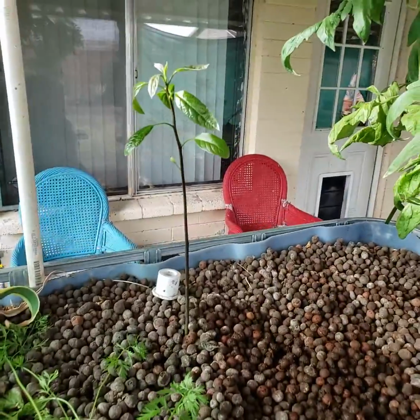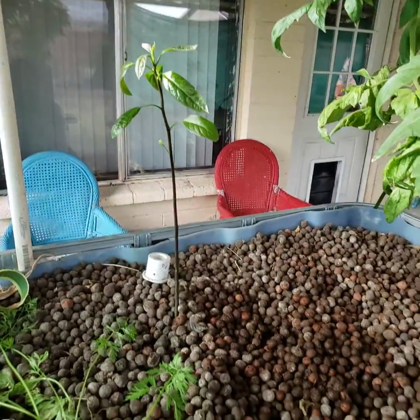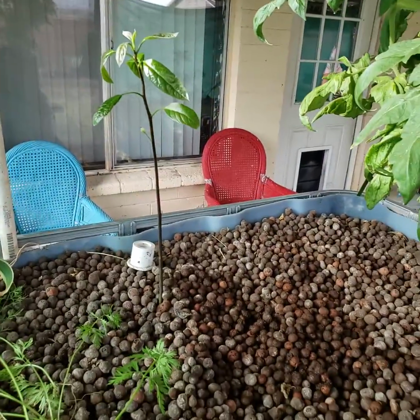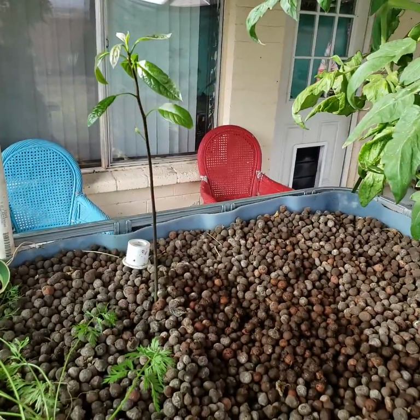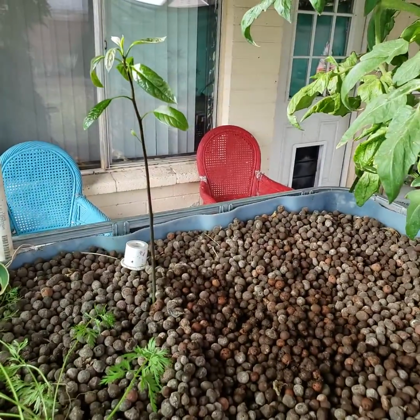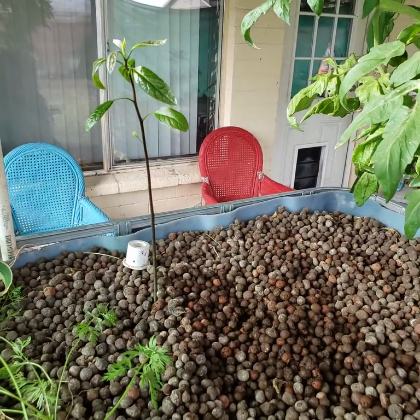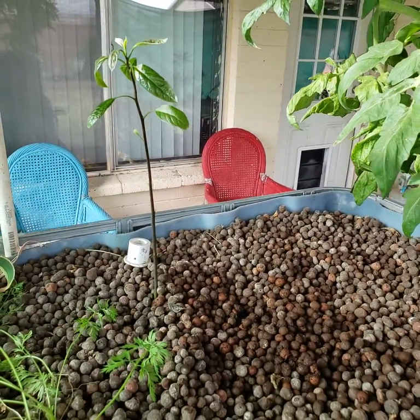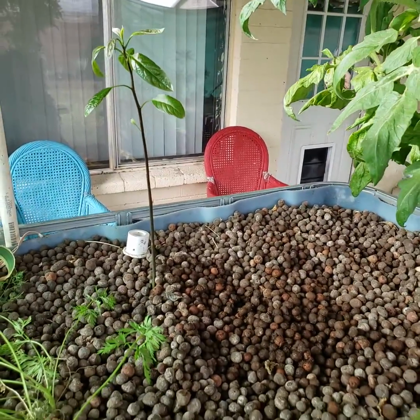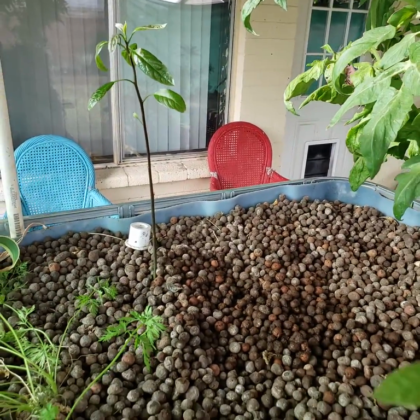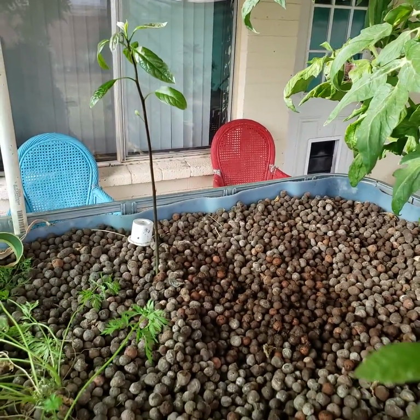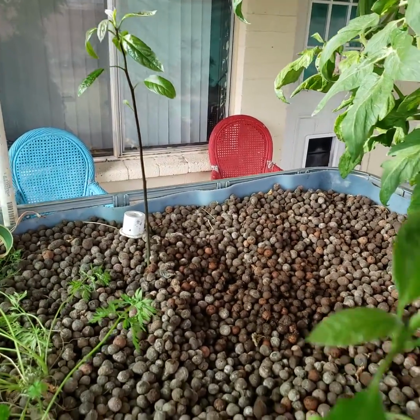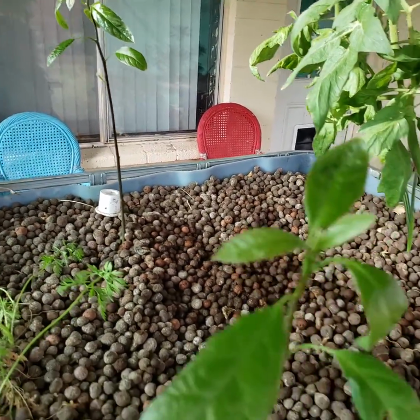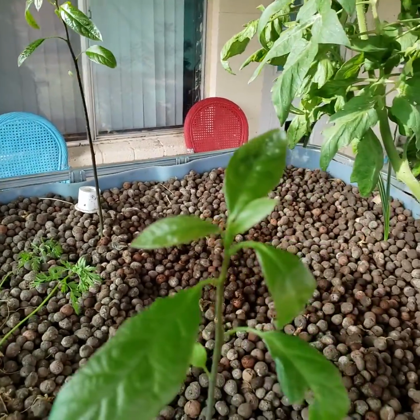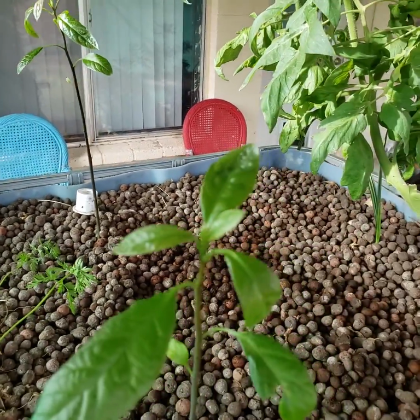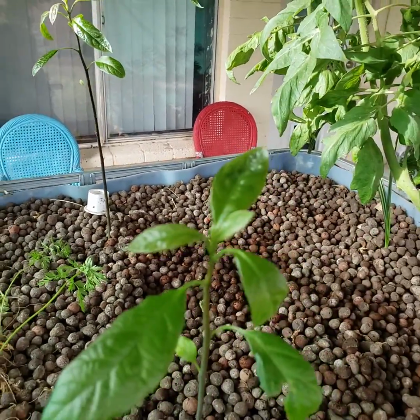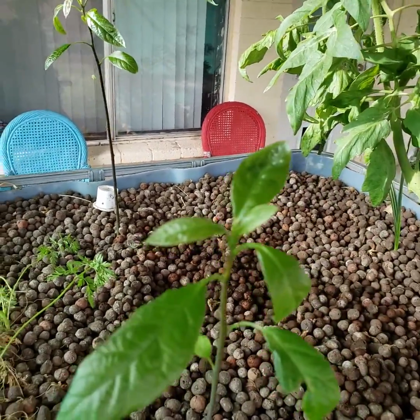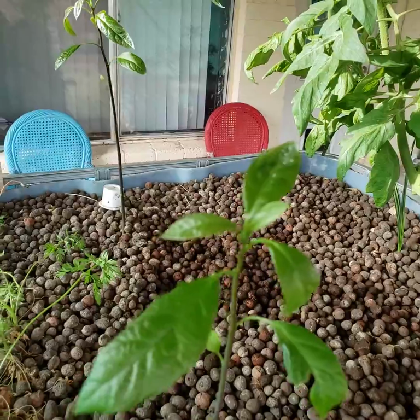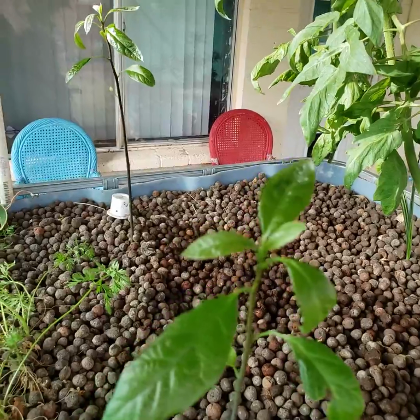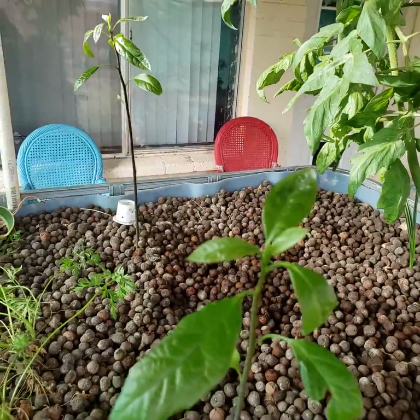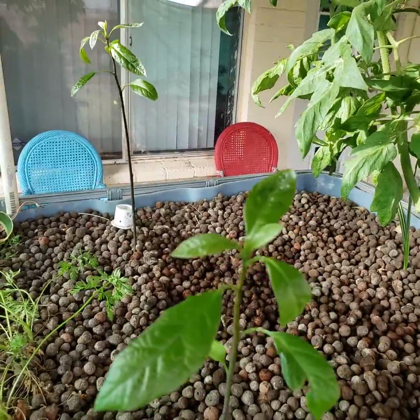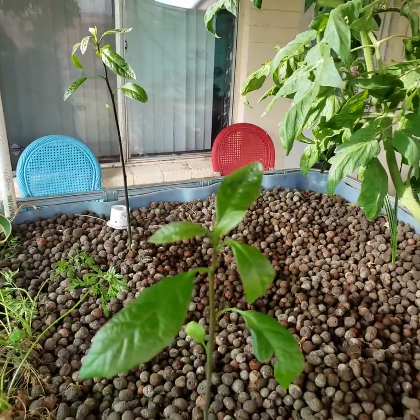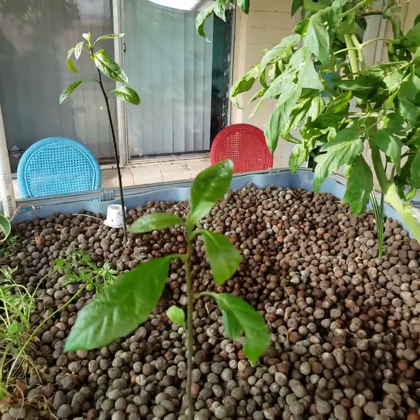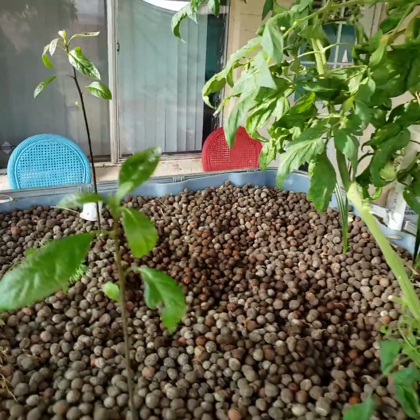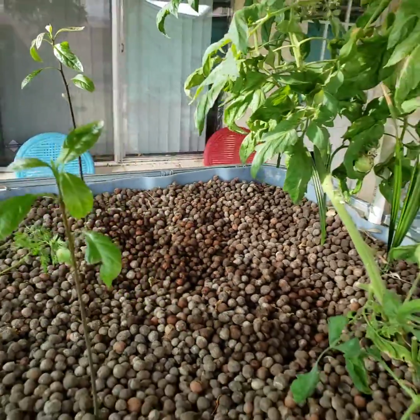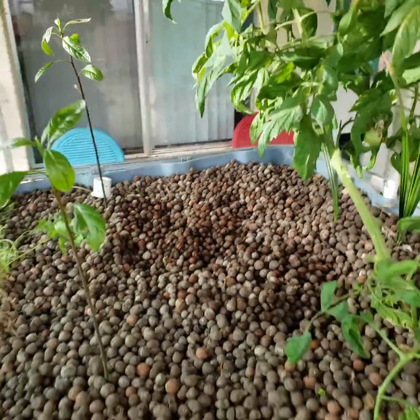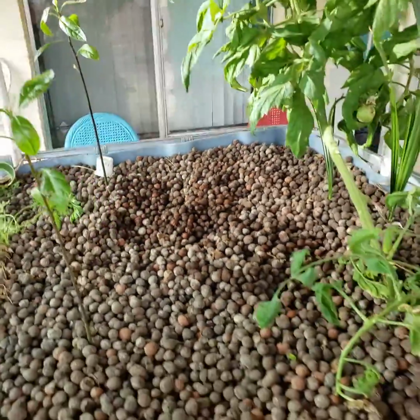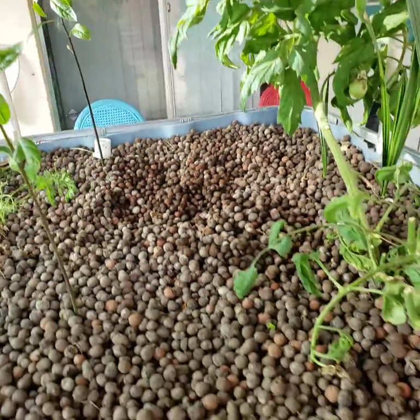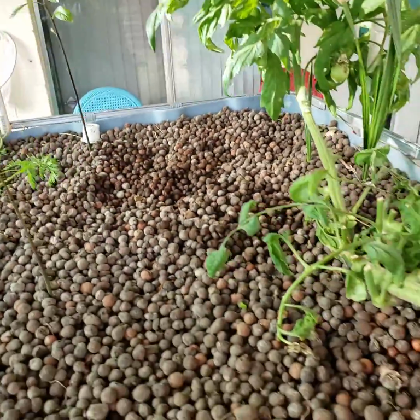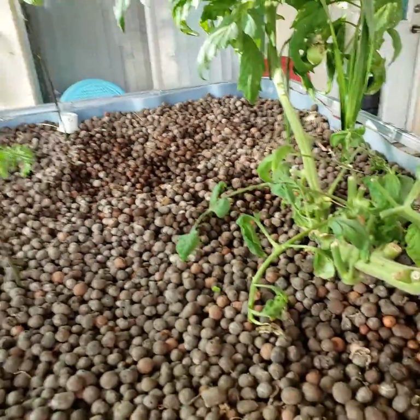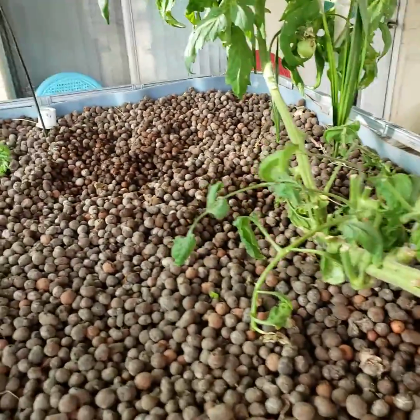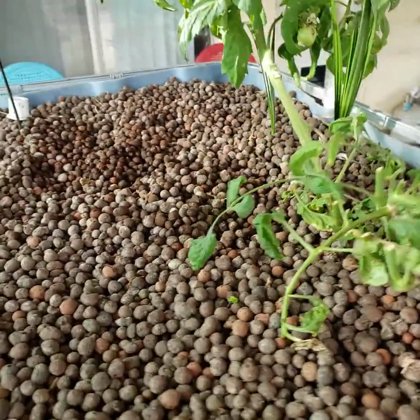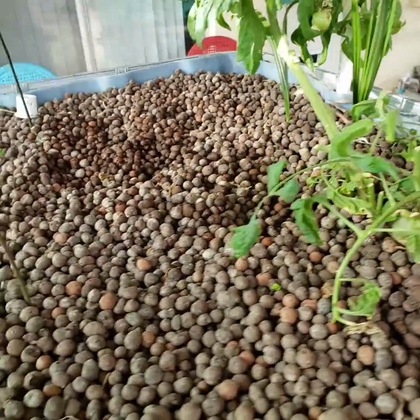We'll see how they handle the summertime since I'm here in Phoenix. We'll see how they handle the heat when it's 110 or 118 out, like last year.